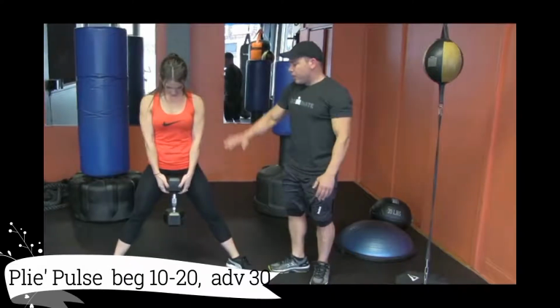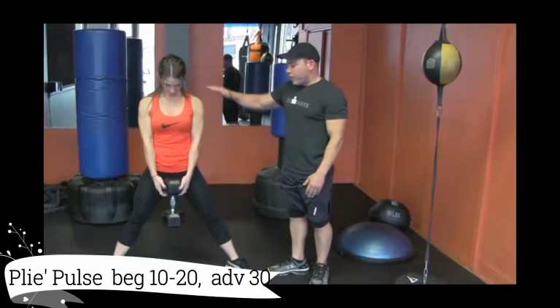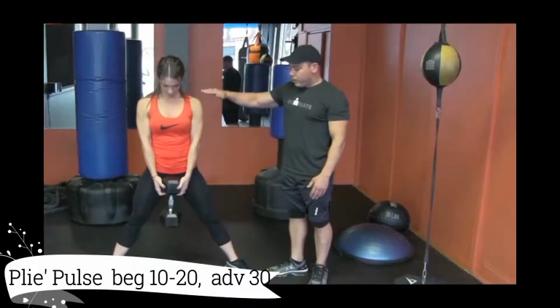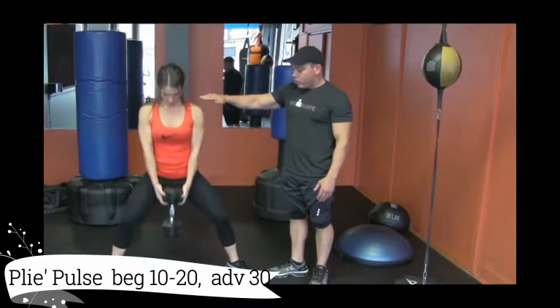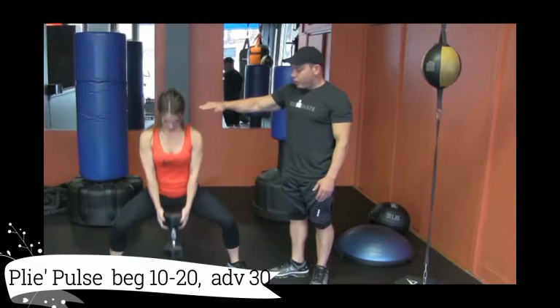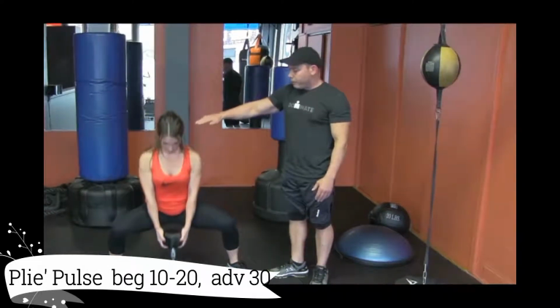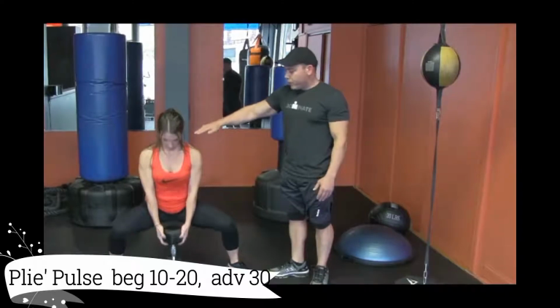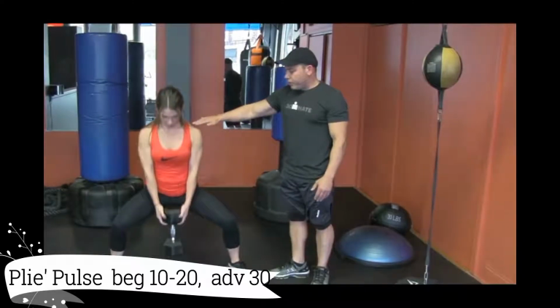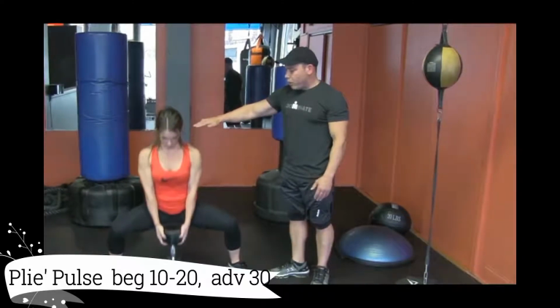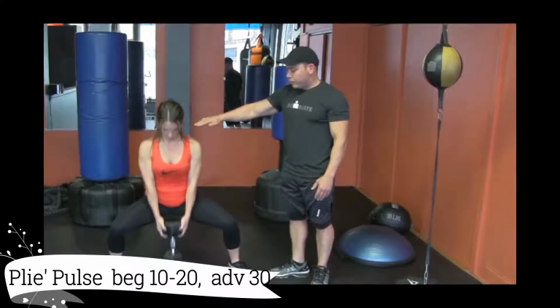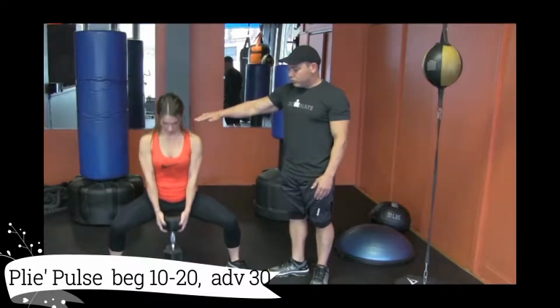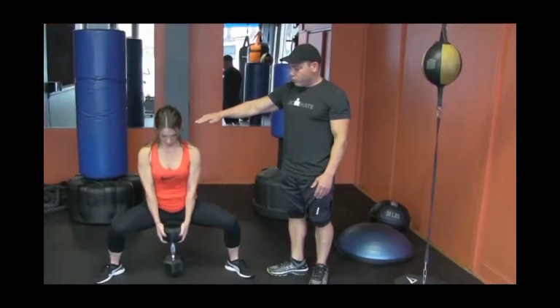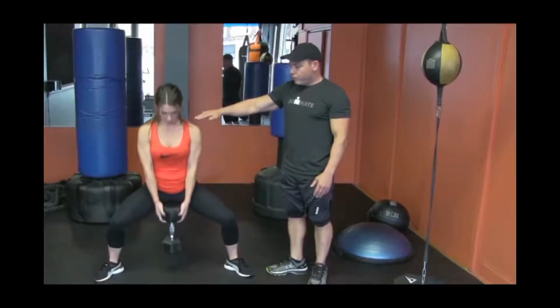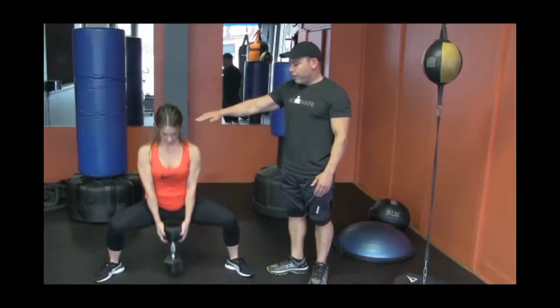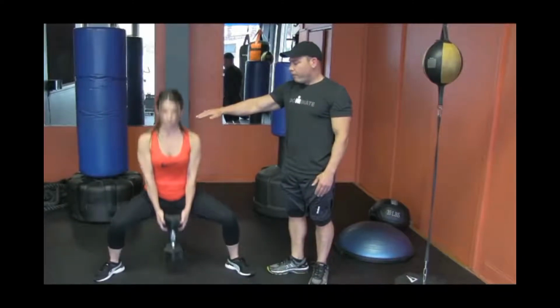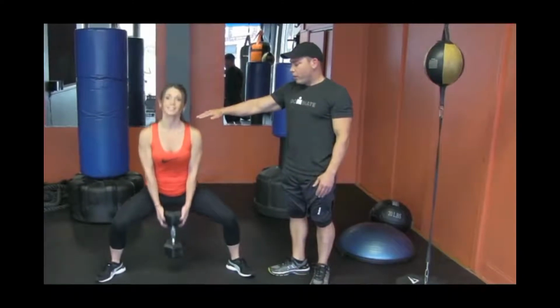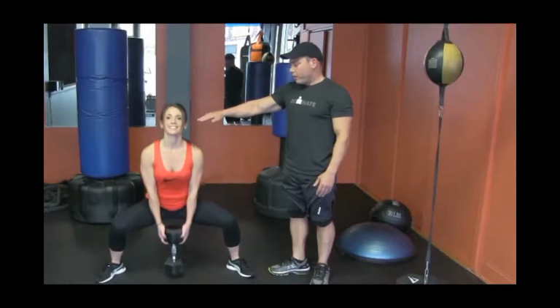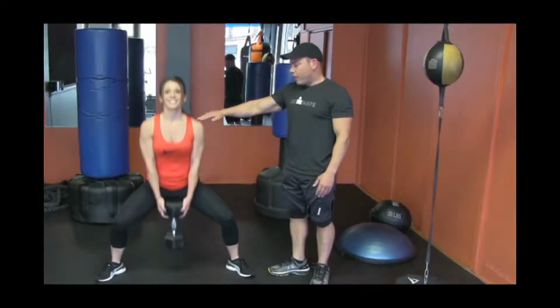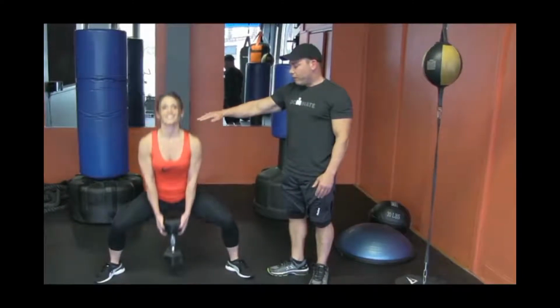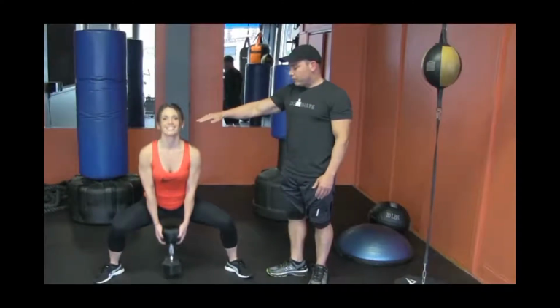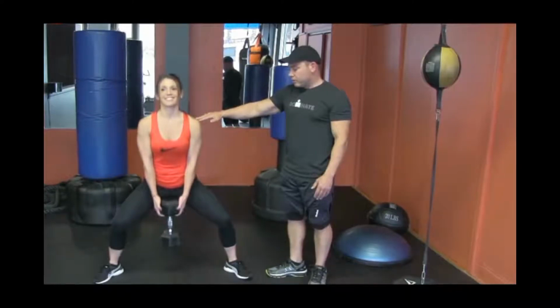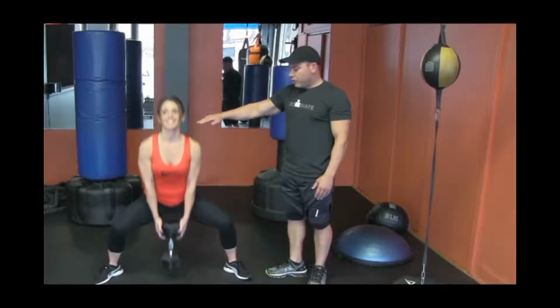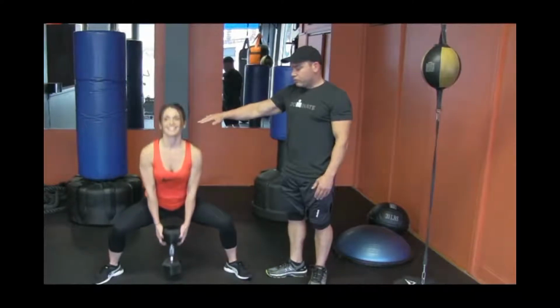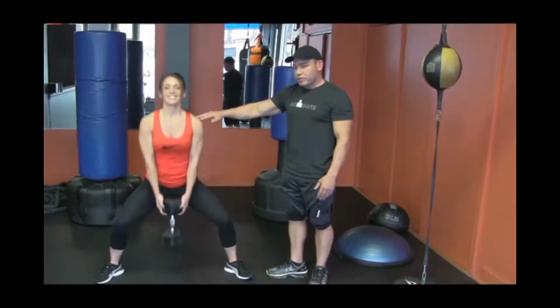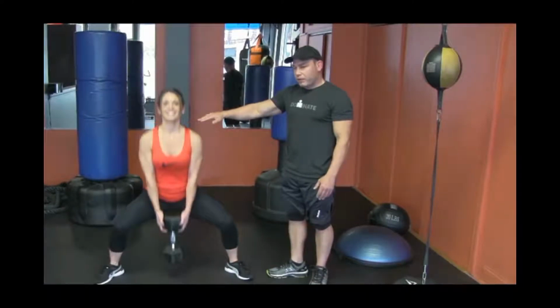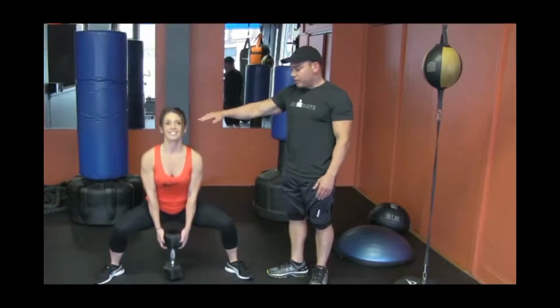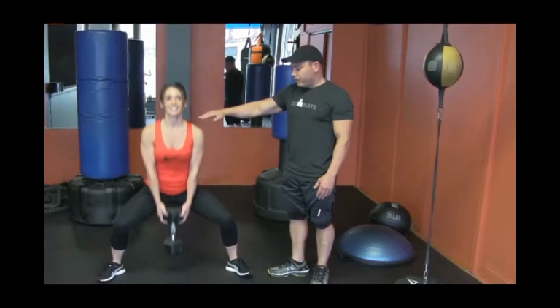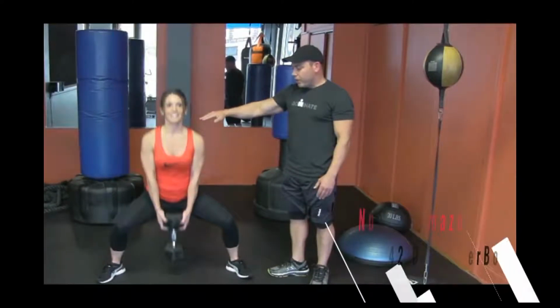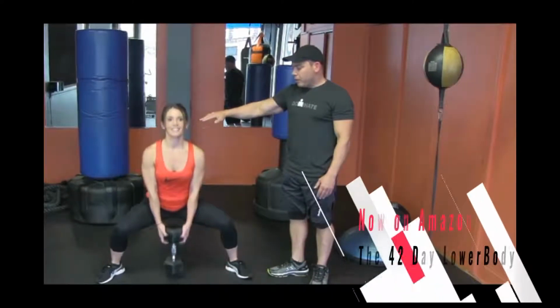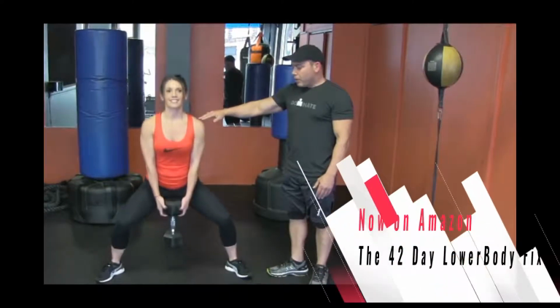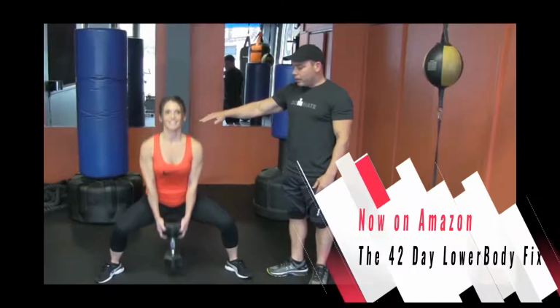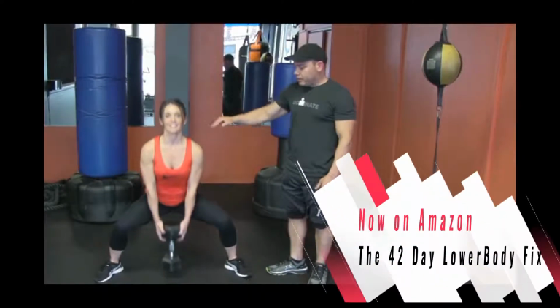Go down and toes up, all the way up. One, two, three. Head up. Four, five, six. This is really good. Seven, eight, nine, ten.